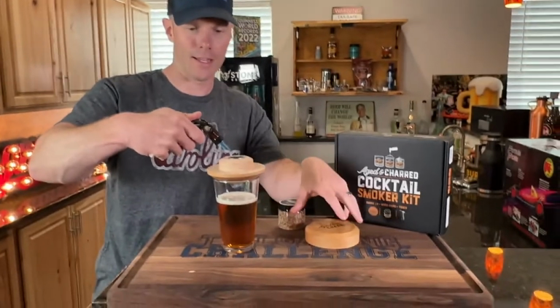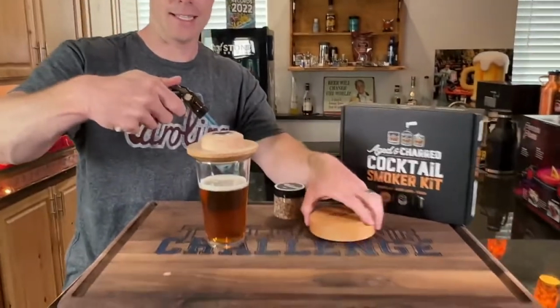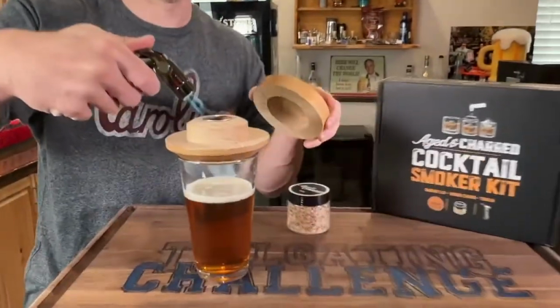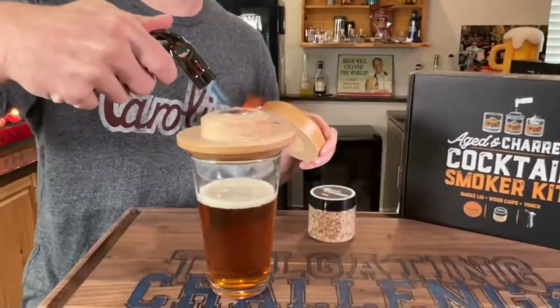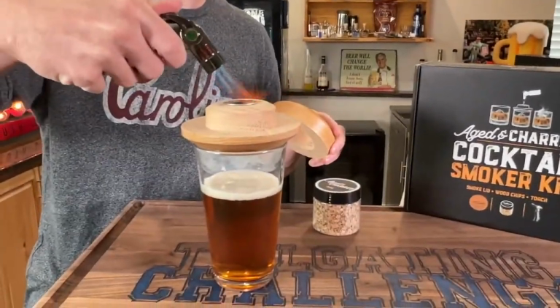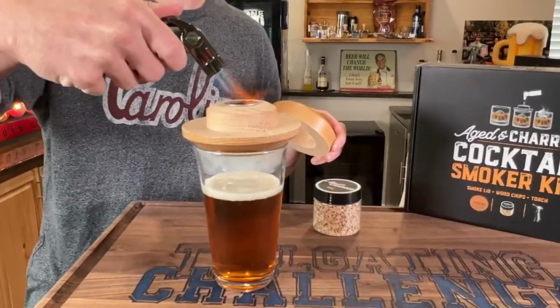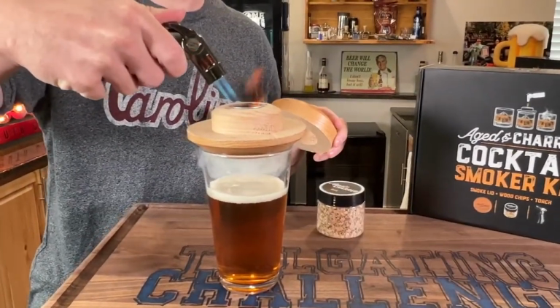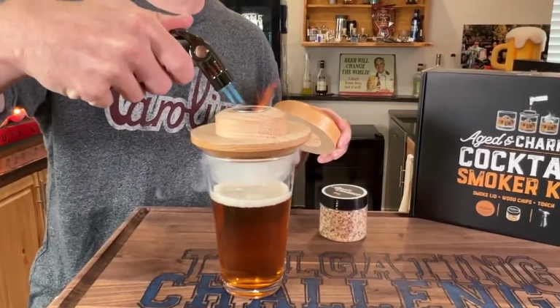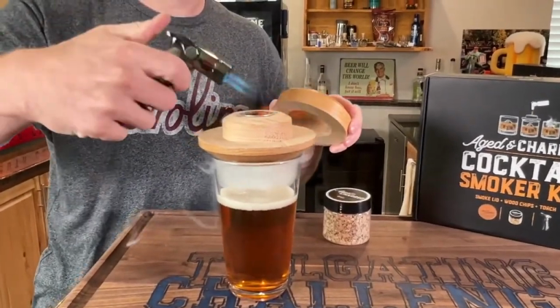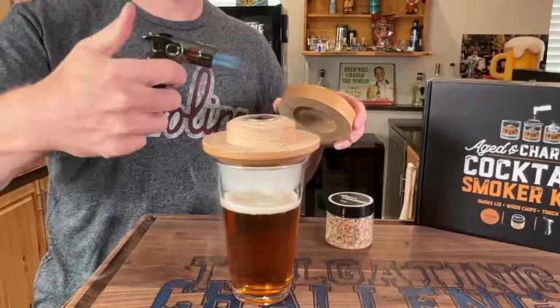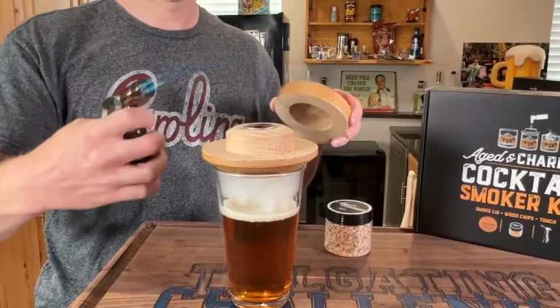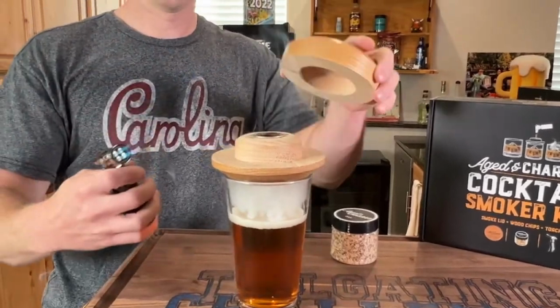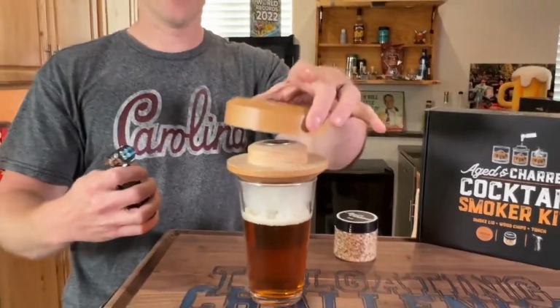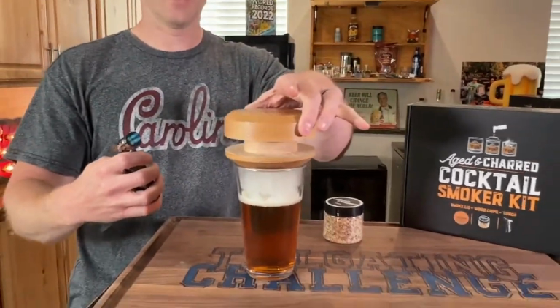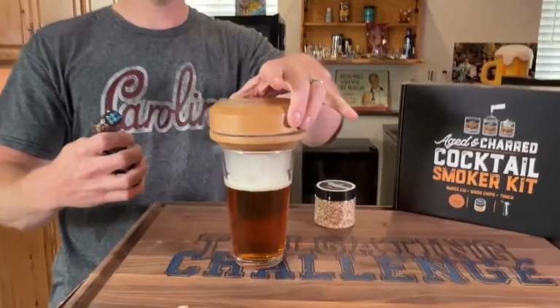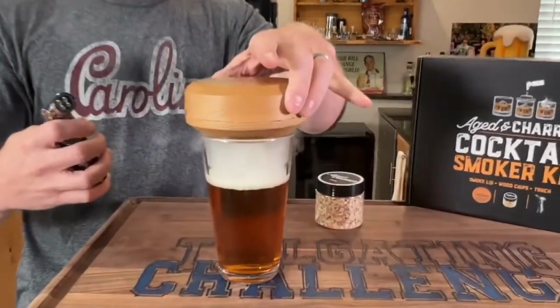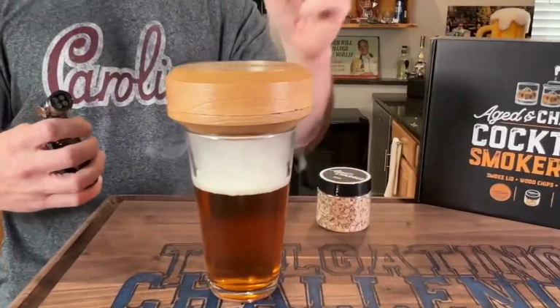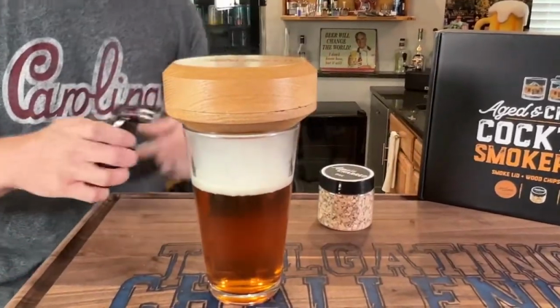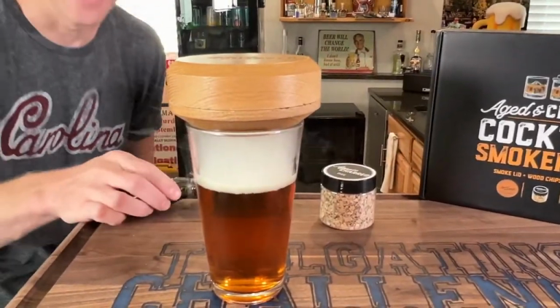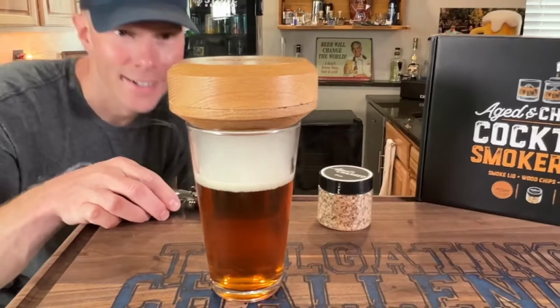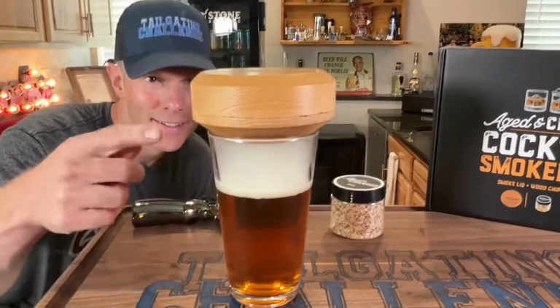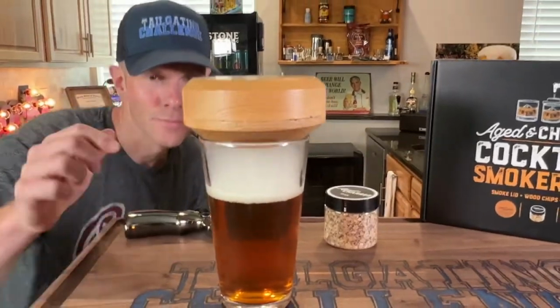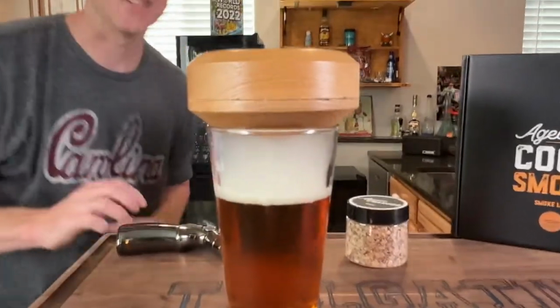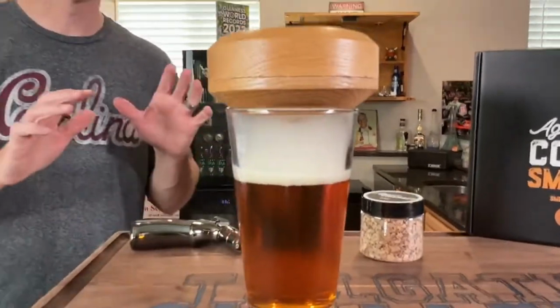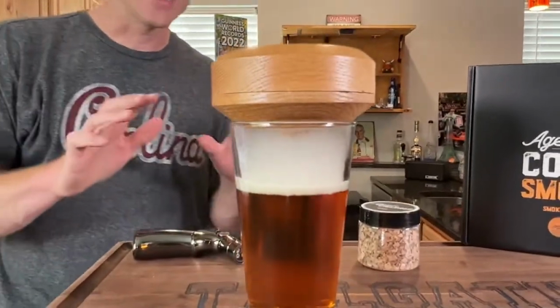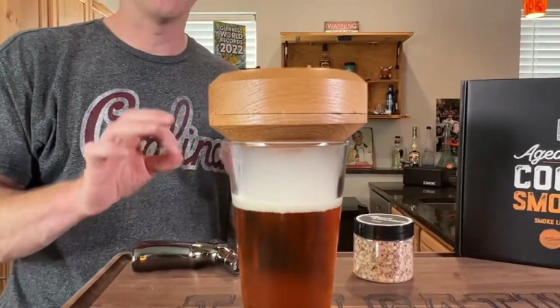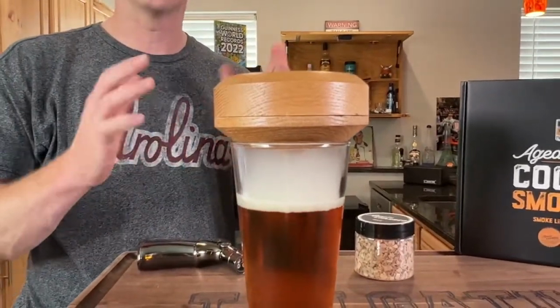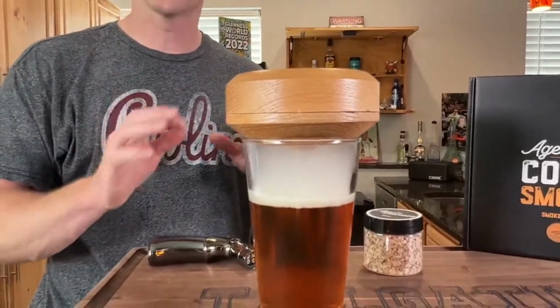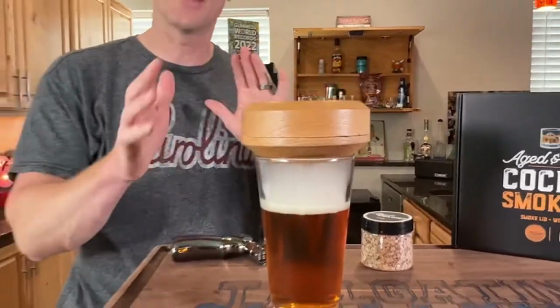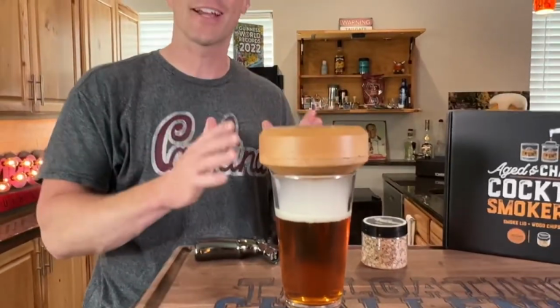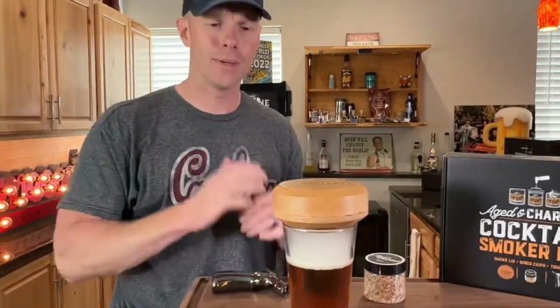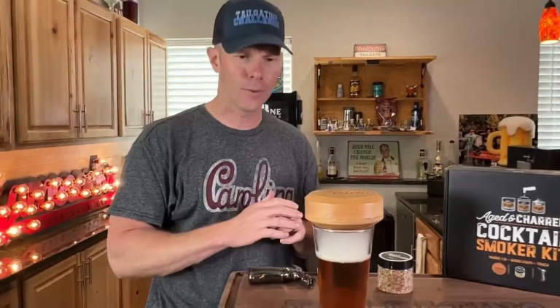Get it nice and lit. See it start to smoke up a little bit. Put the top back on — watch how the smoke goes down in there. They say you could leave it for just a few seconds. If you want it a little bit smokier, leave it up to 30 seconds or a little bit longer.